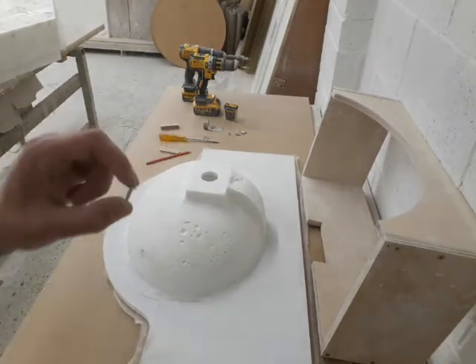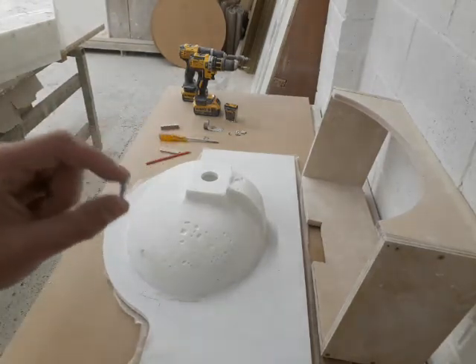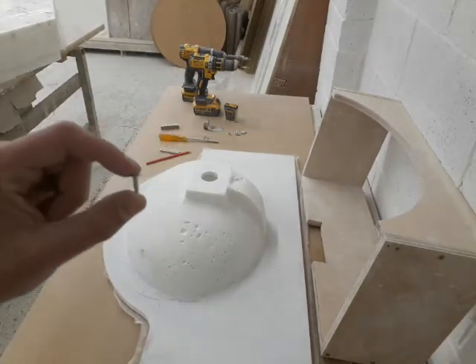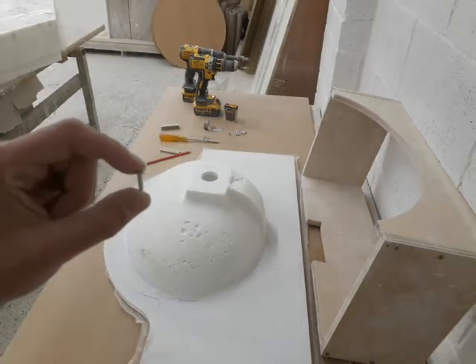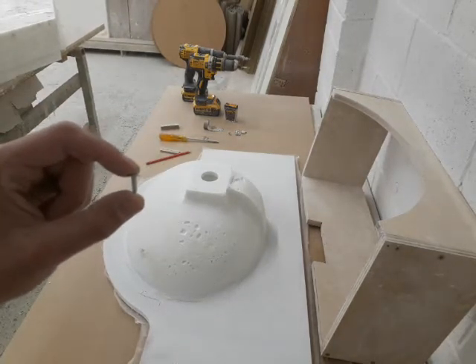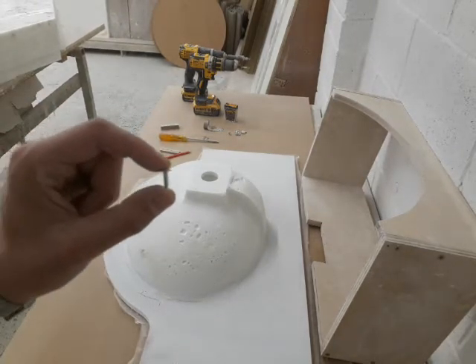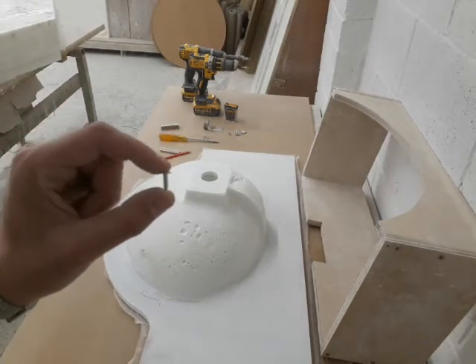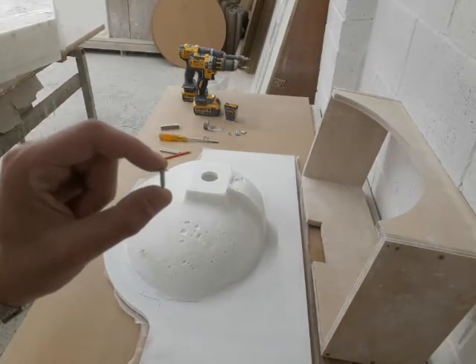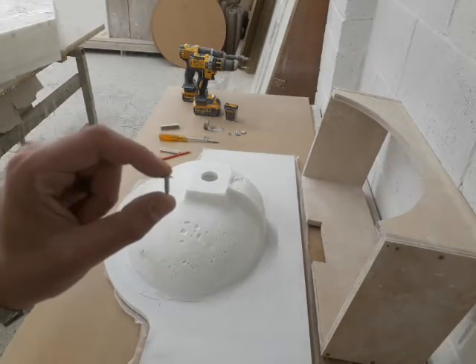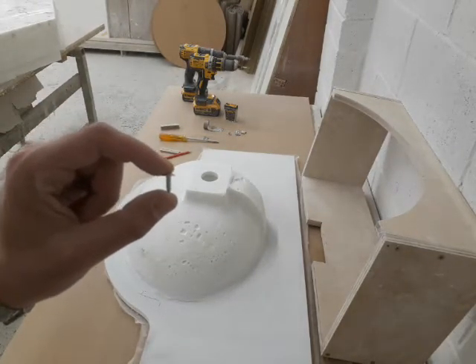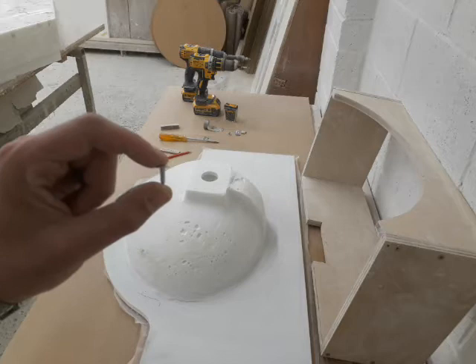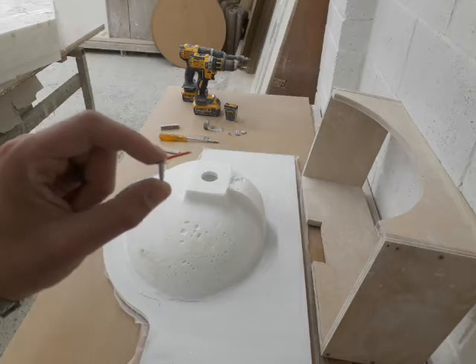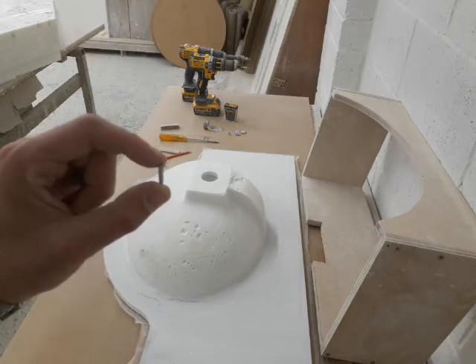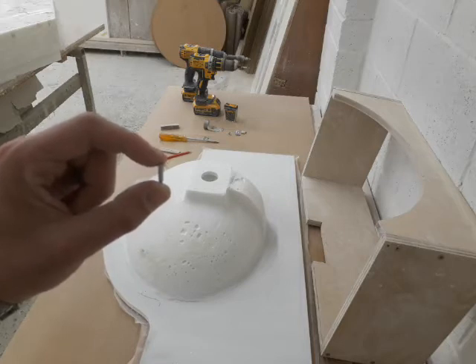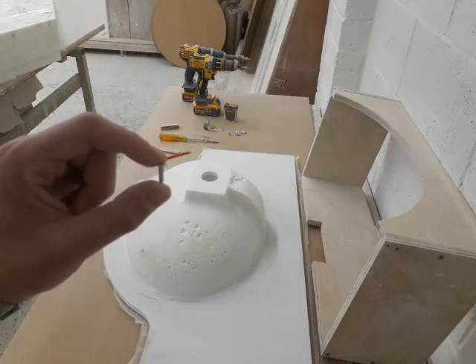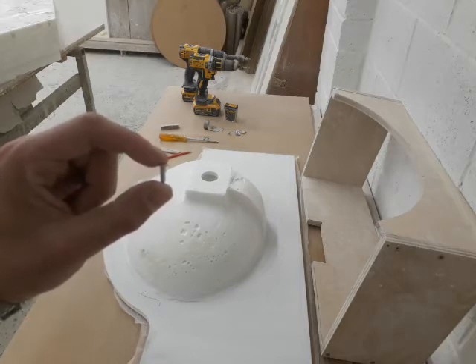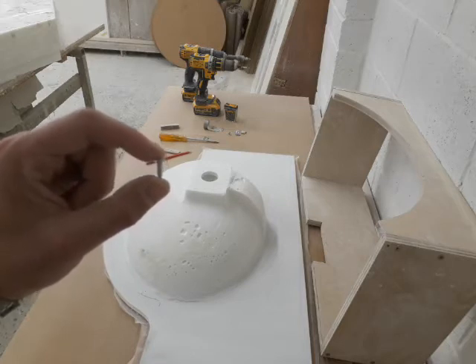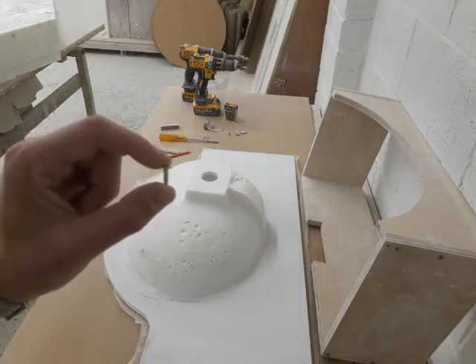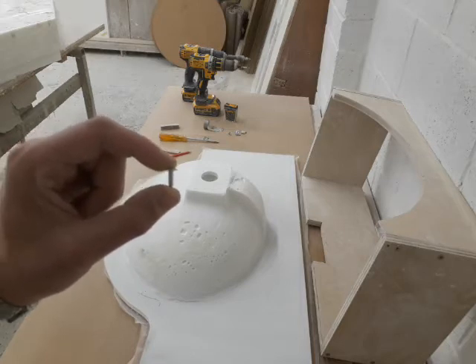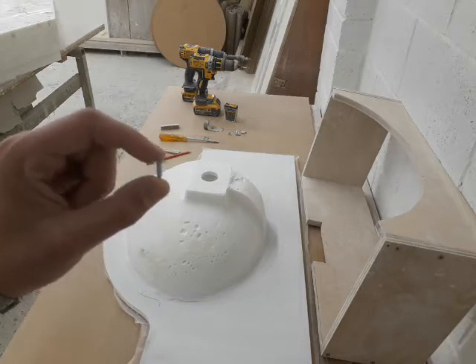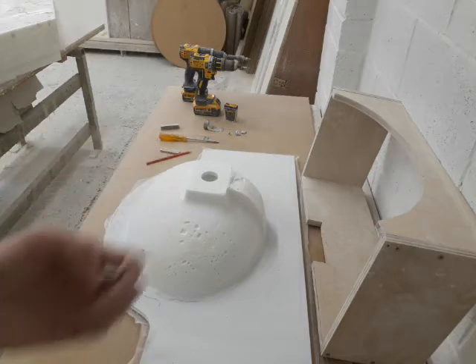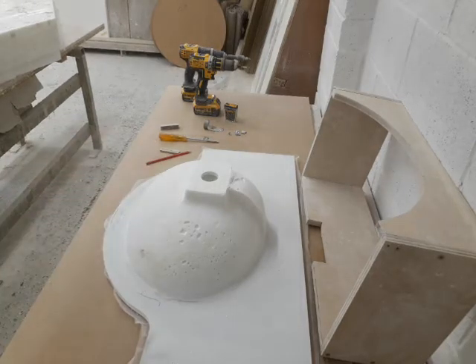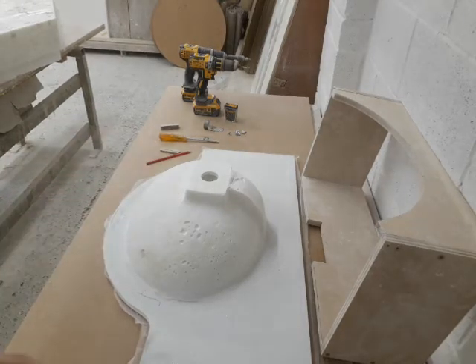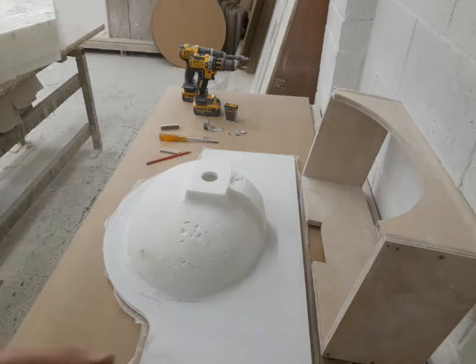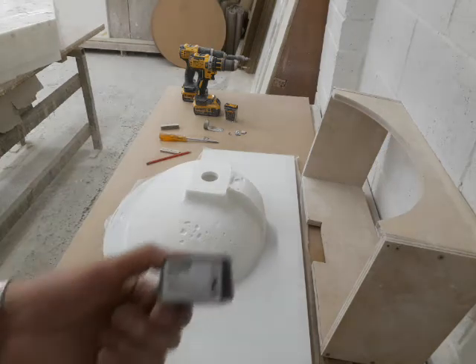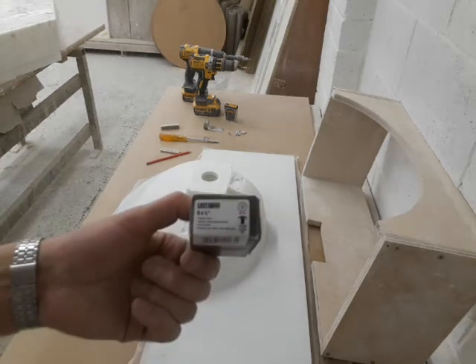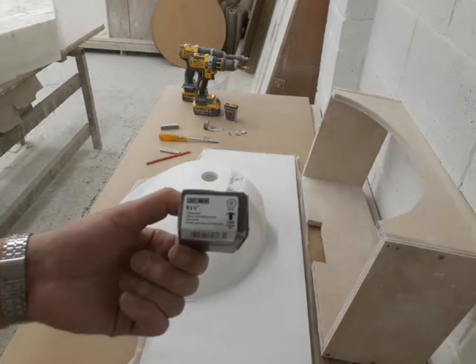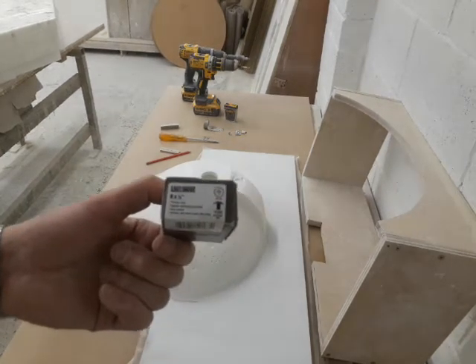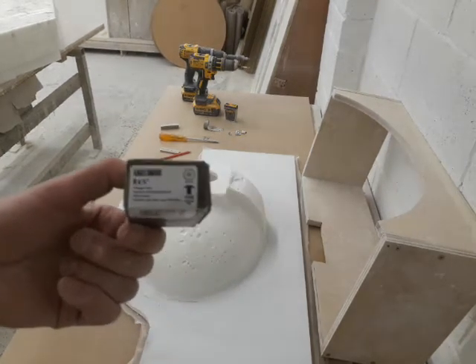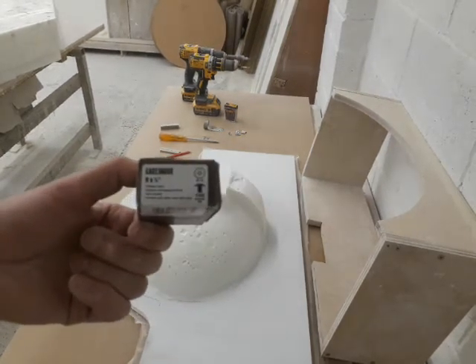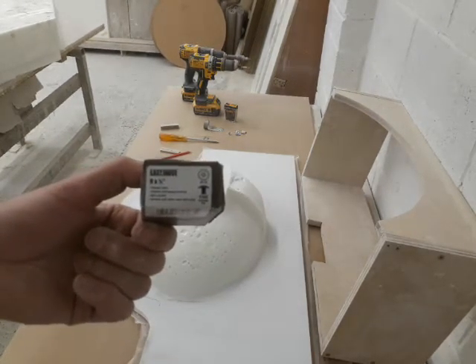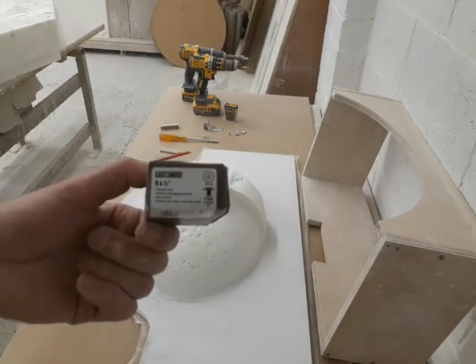The screws that we use are self-tapping with a posi number two head. If you need spares, this is what they are.